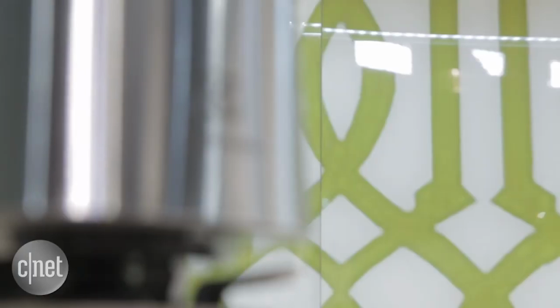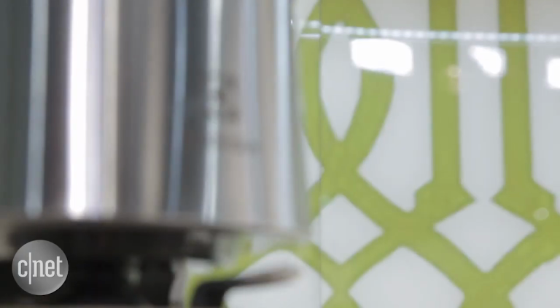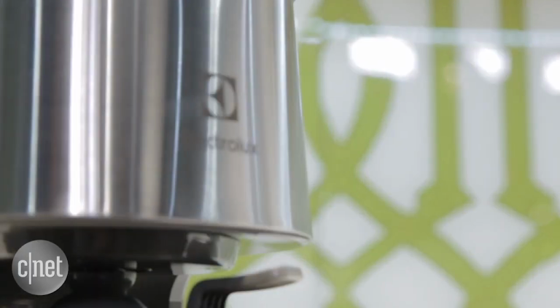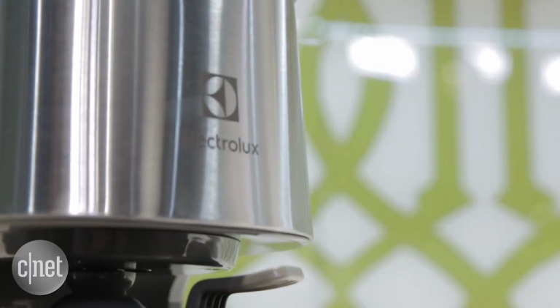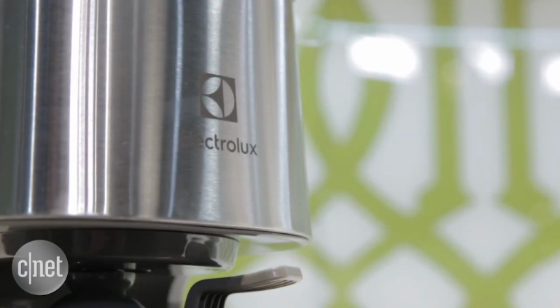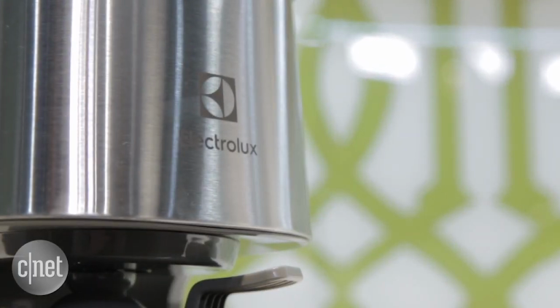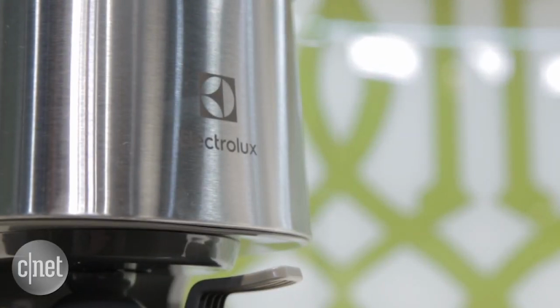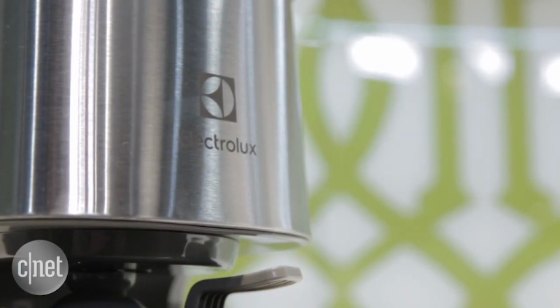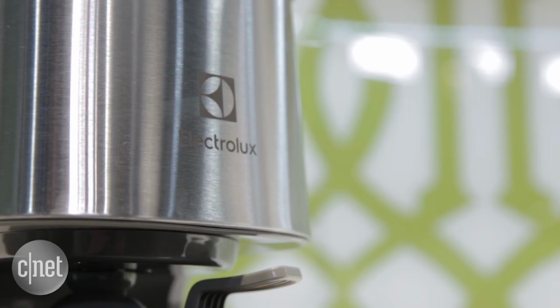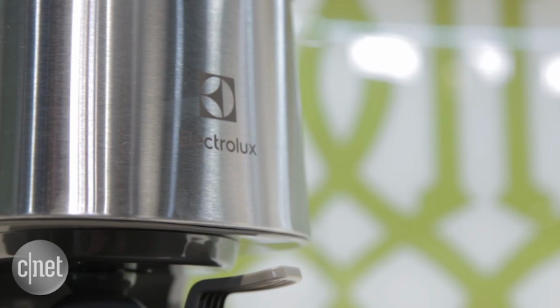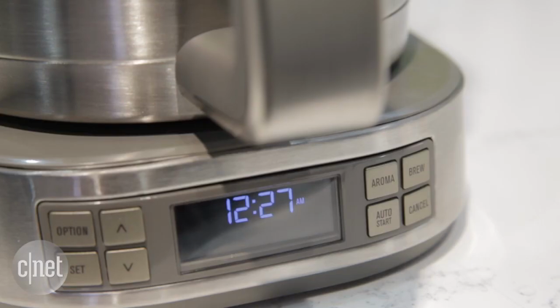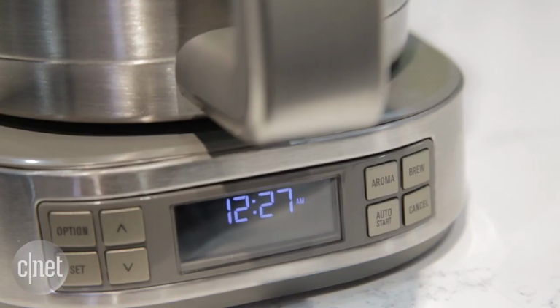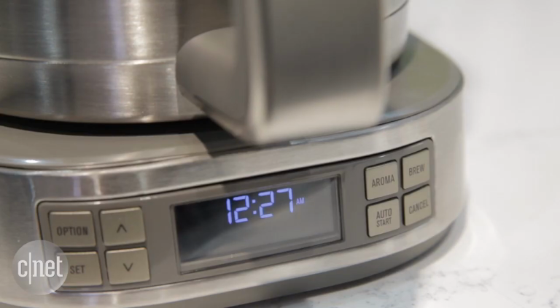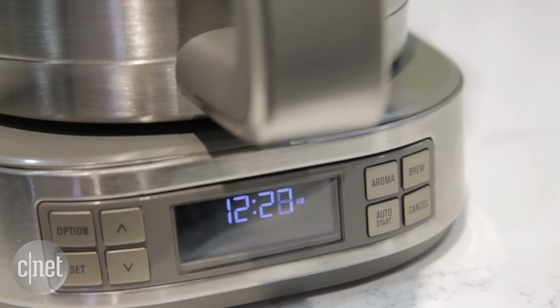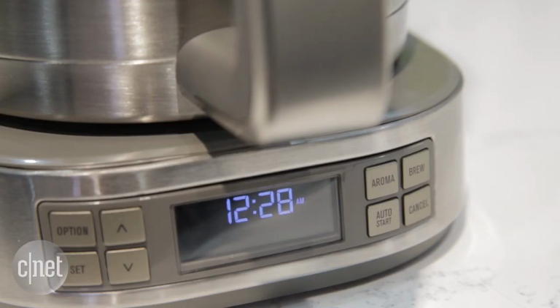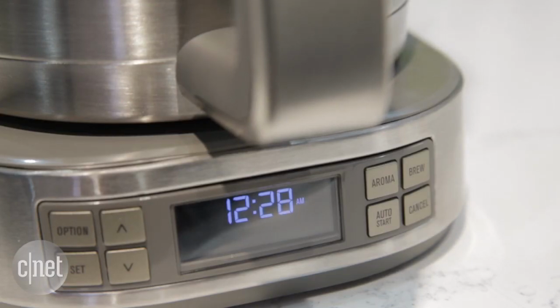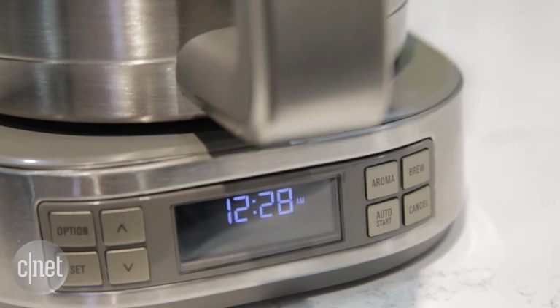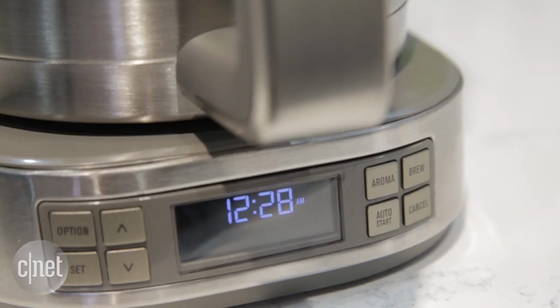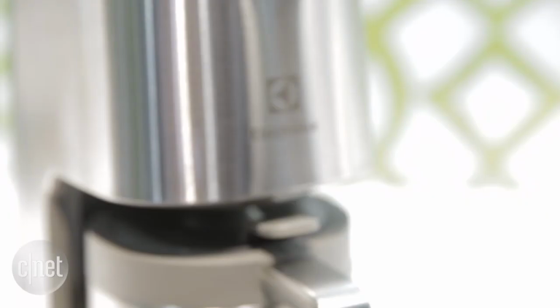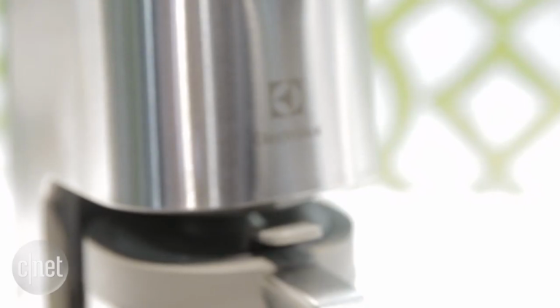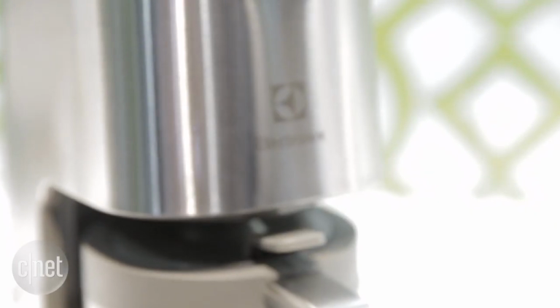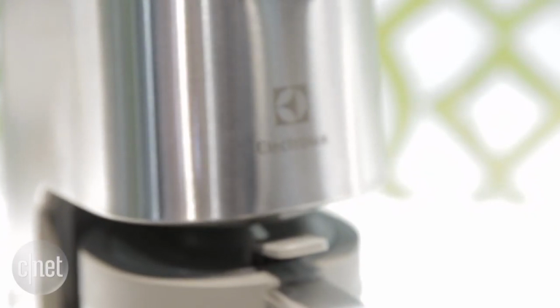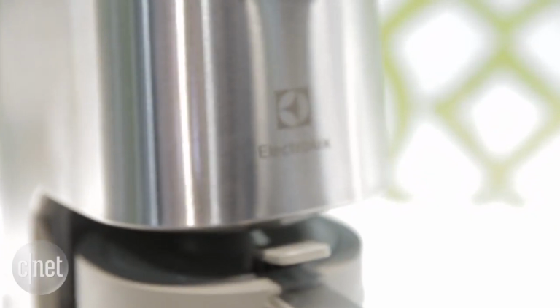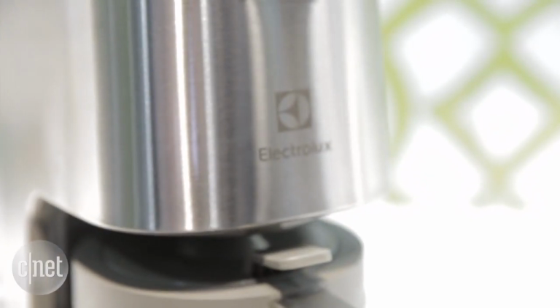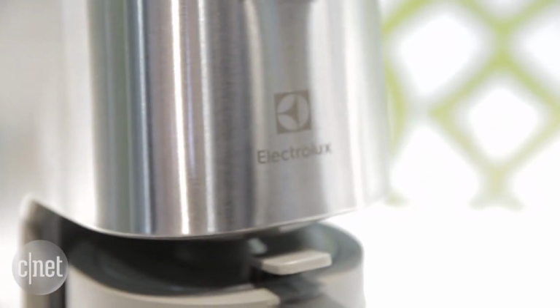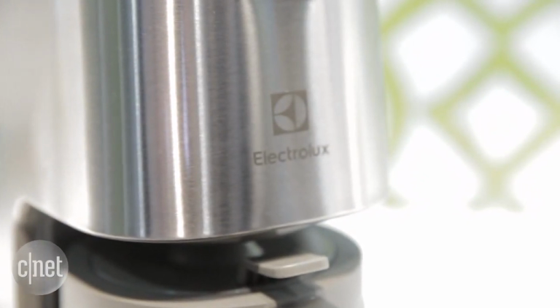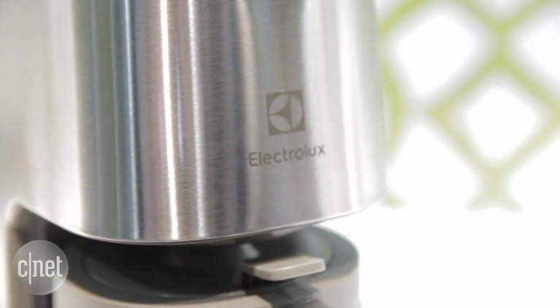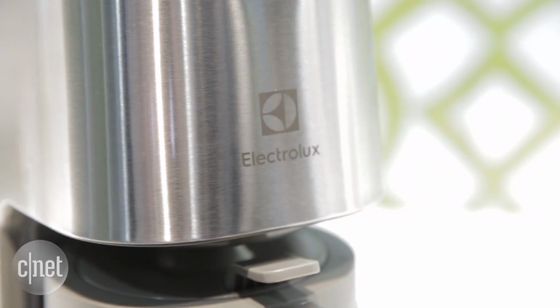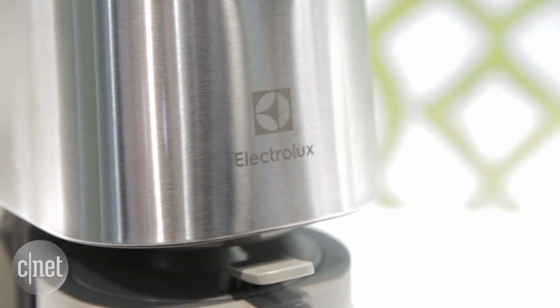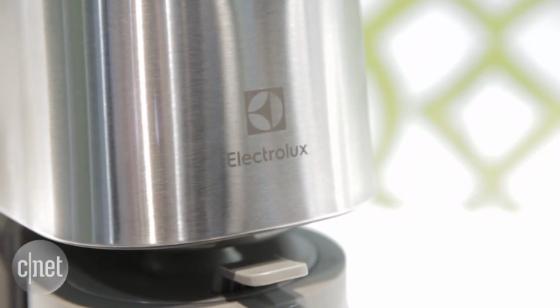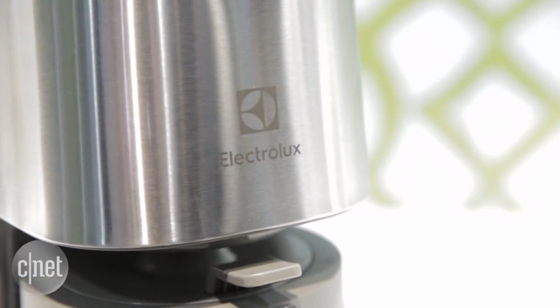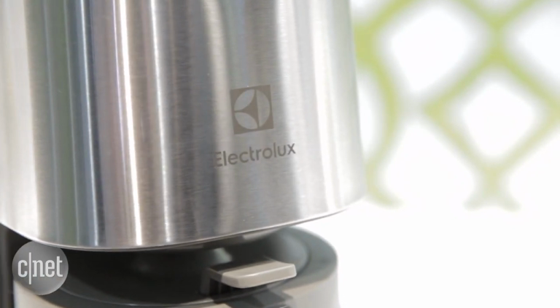One of the features of the Expressionist machine is it has an aroma setting that will enable you to select how strong the taste of the coffee will be.